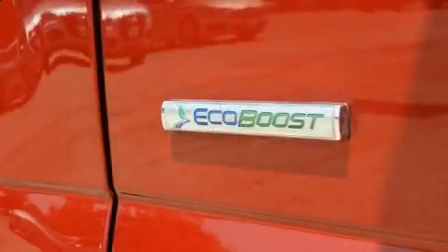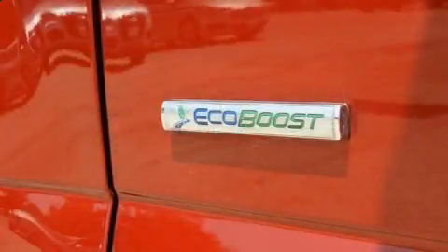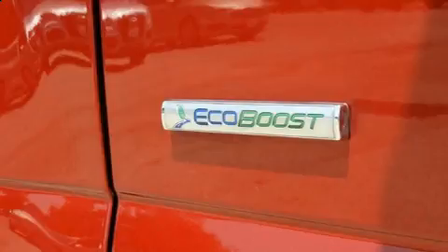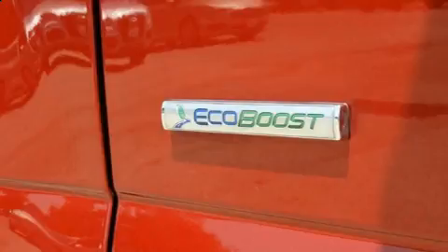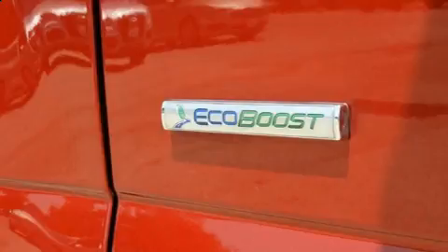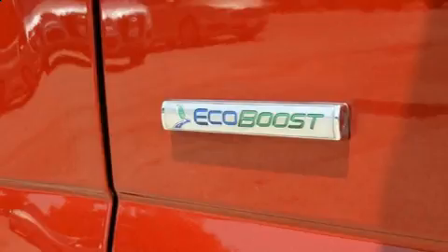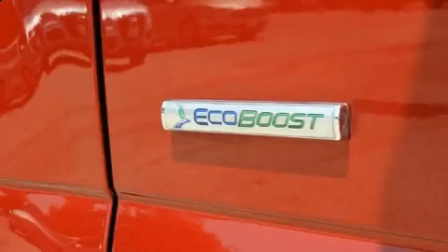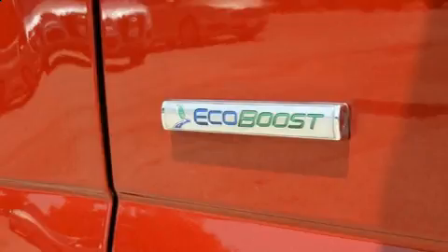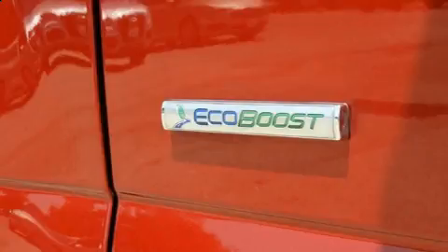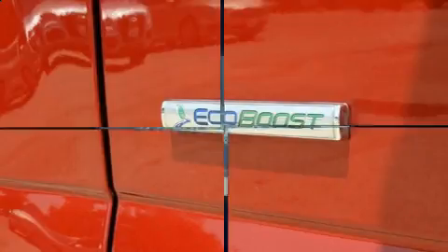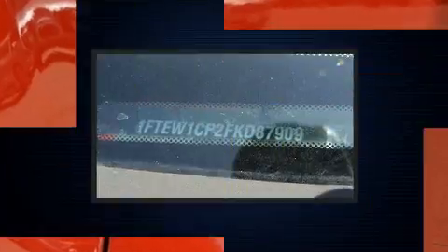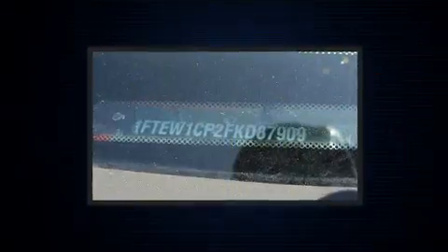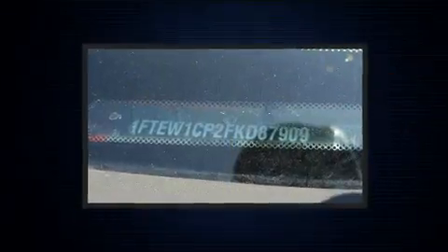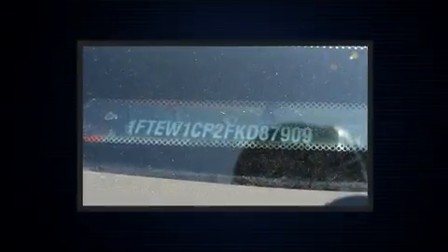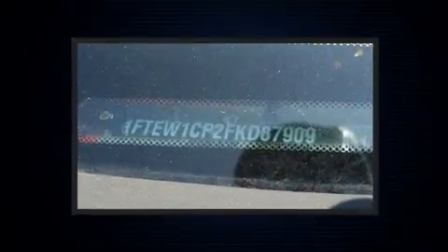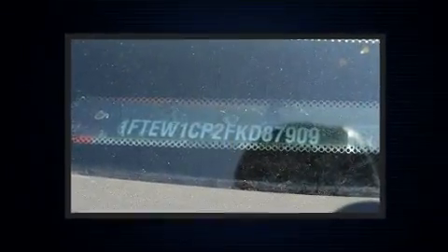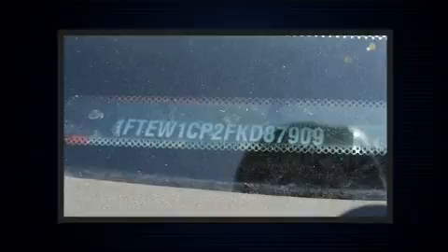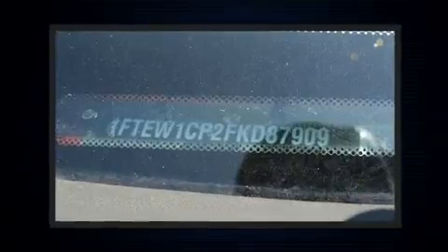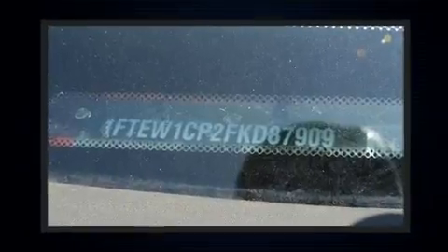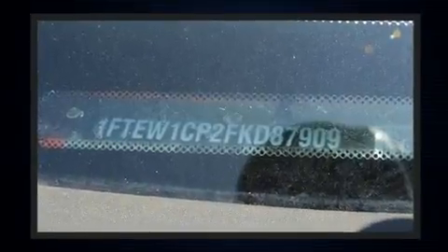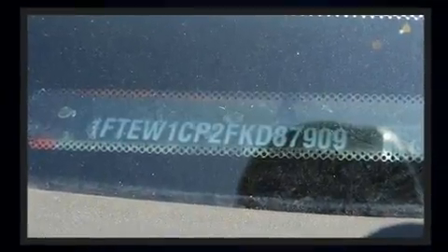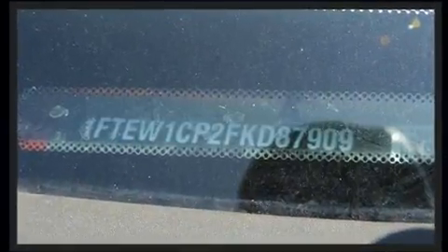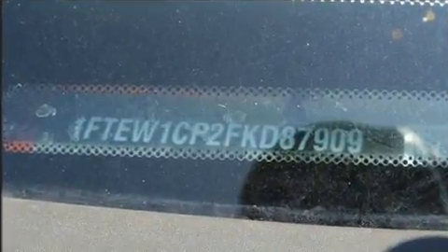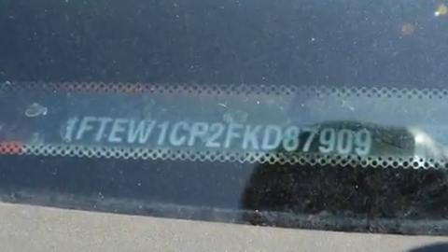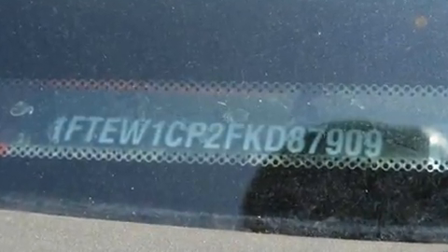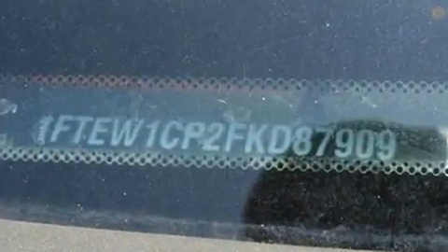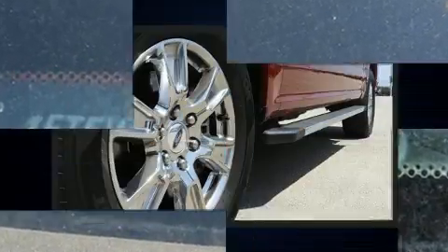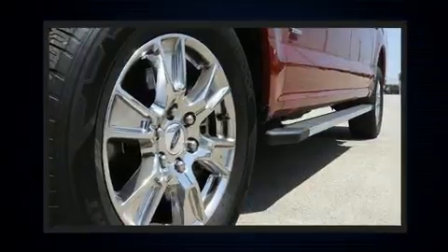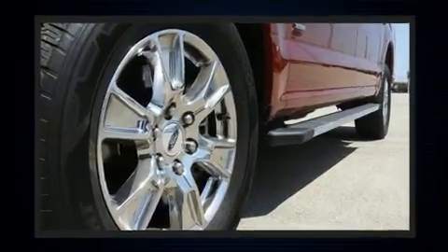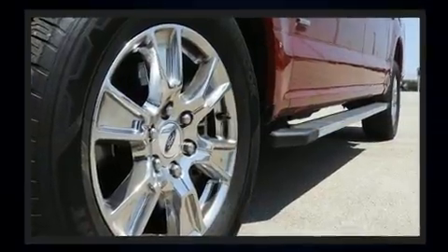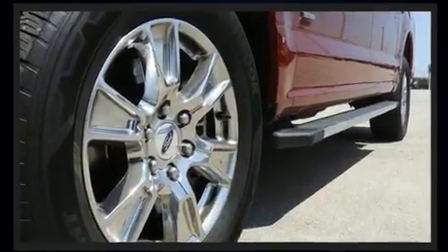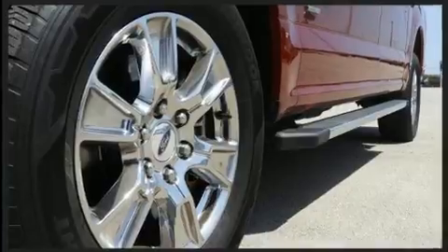It distinguishes itself from the competition with features such as a tachometer, variably intermittent wipers, a rear-step bumper, and a split folding rear seat.